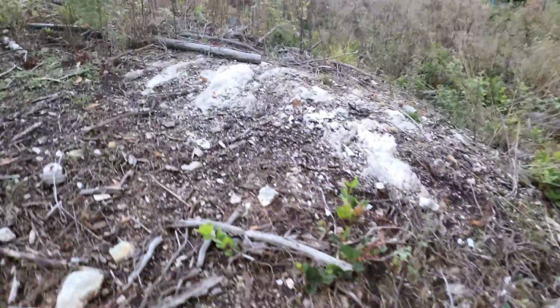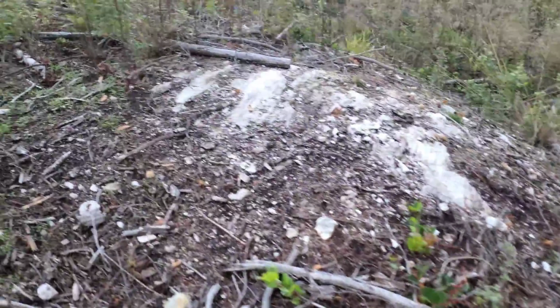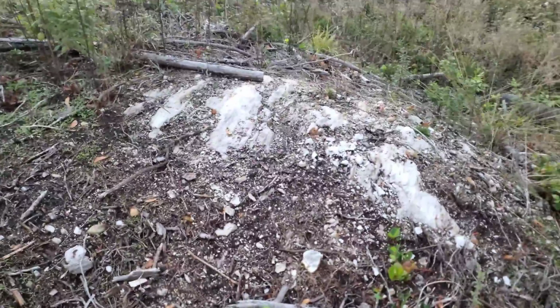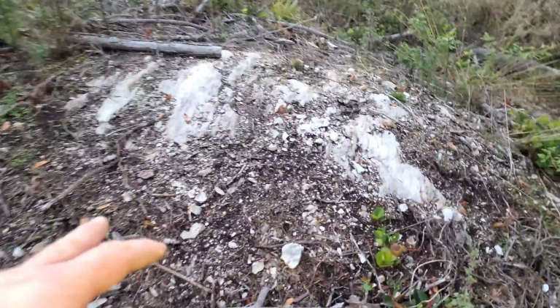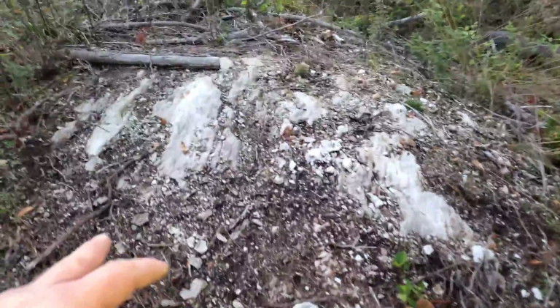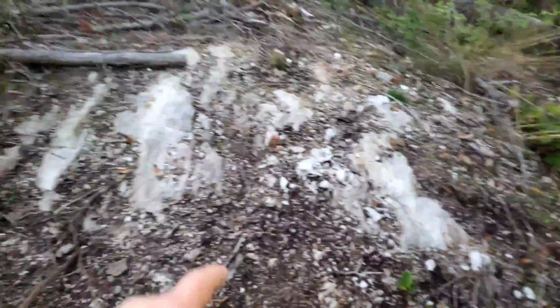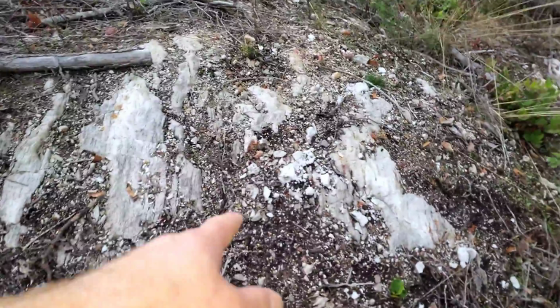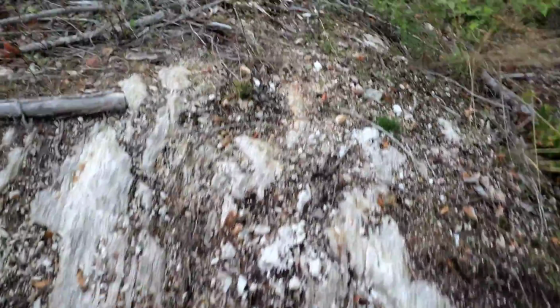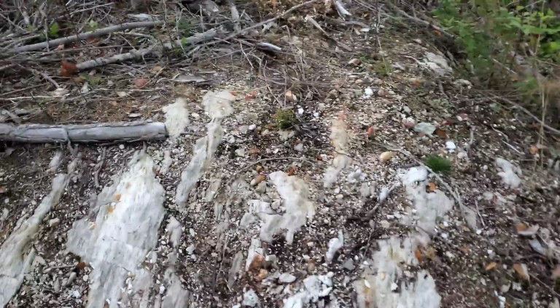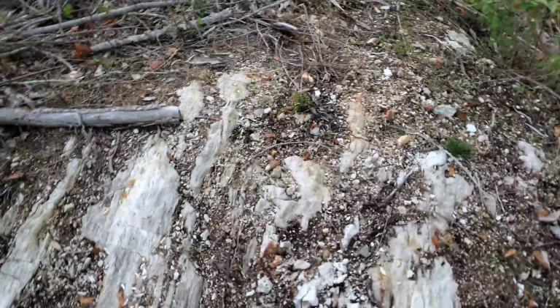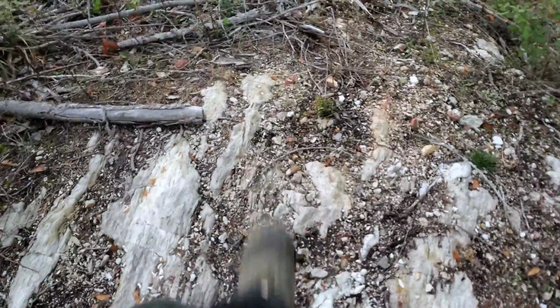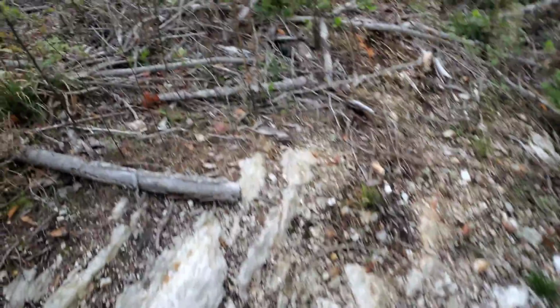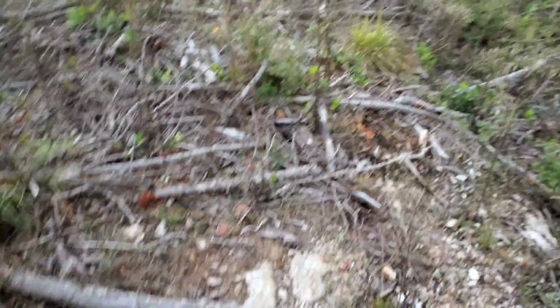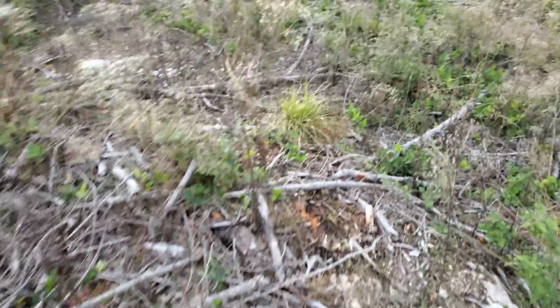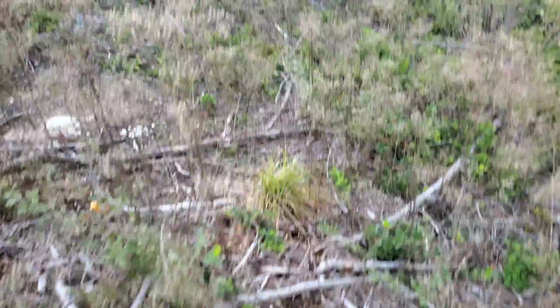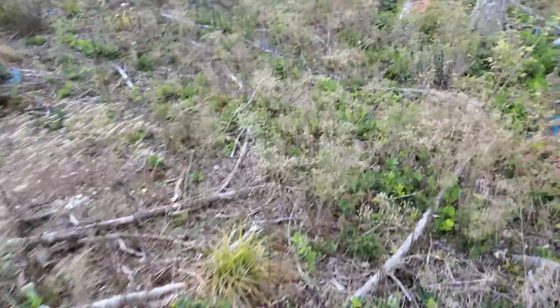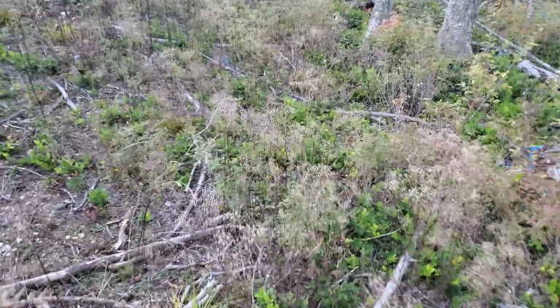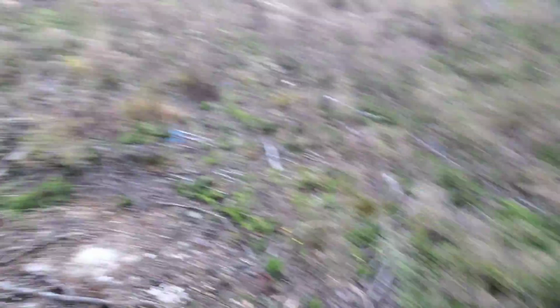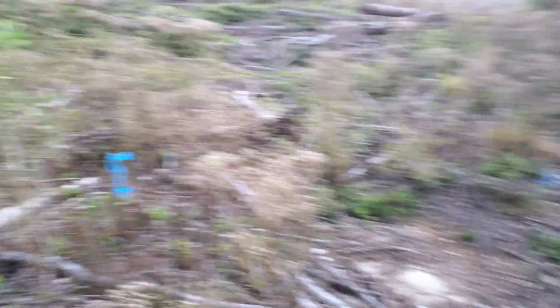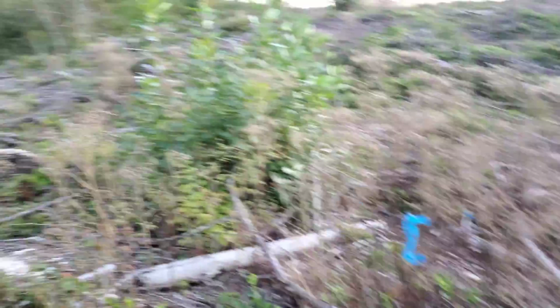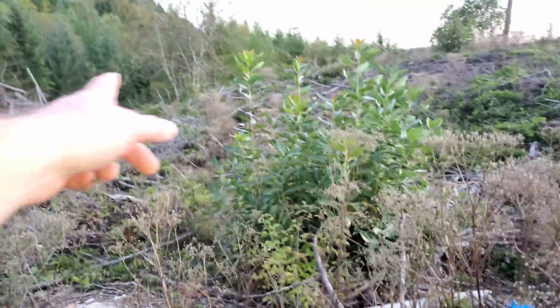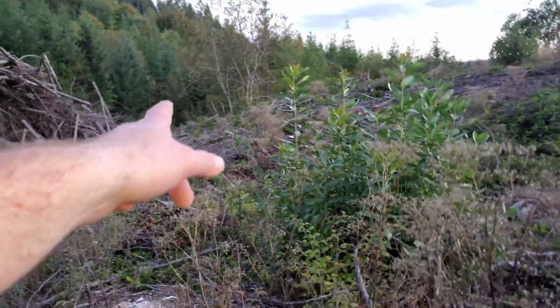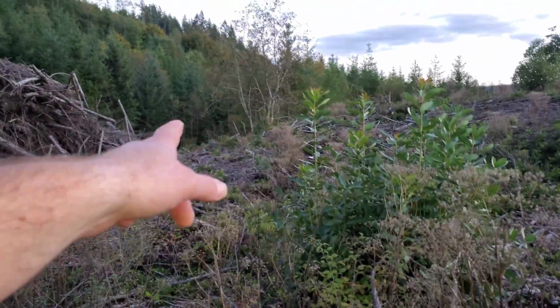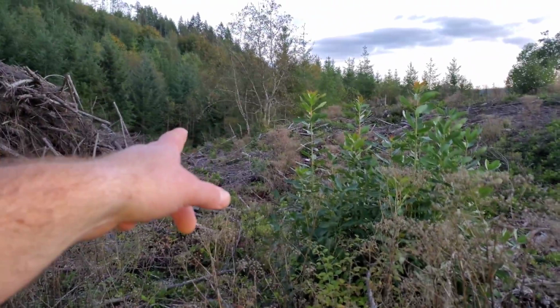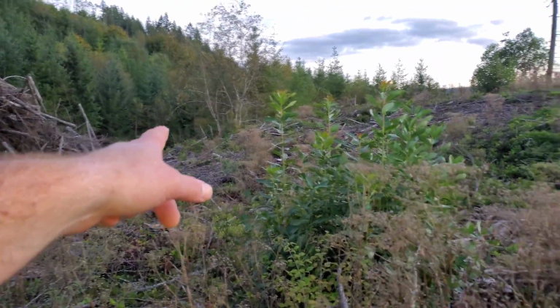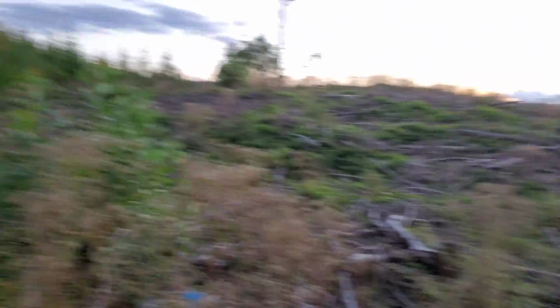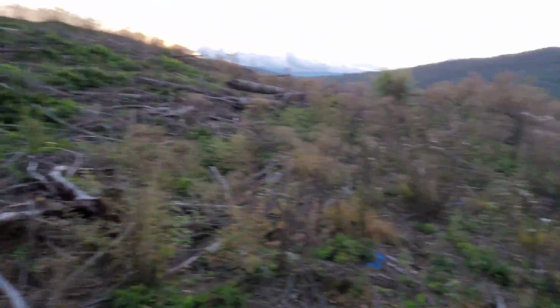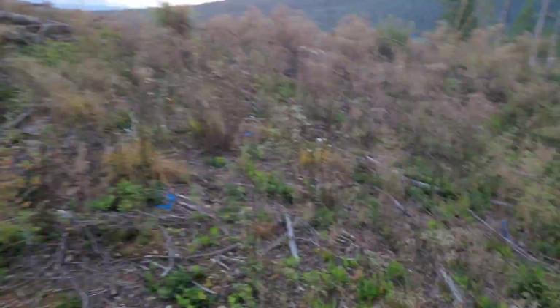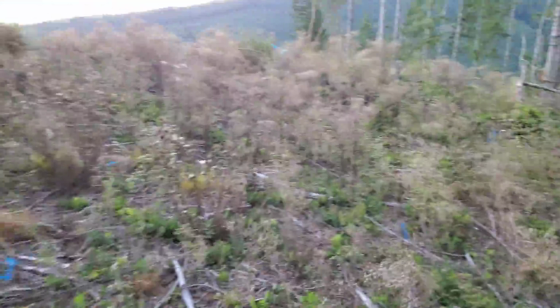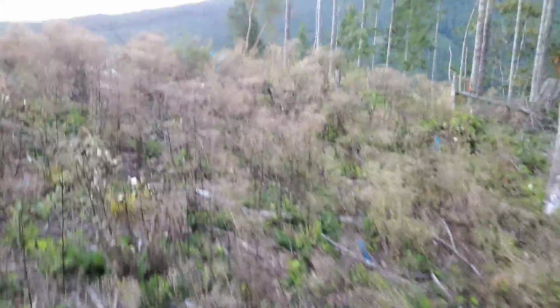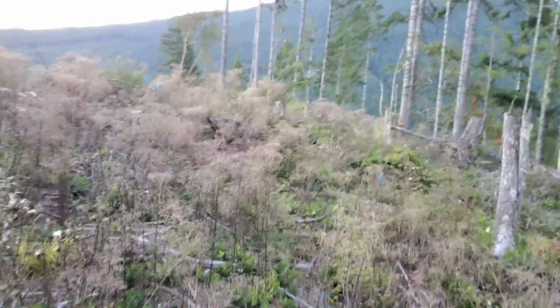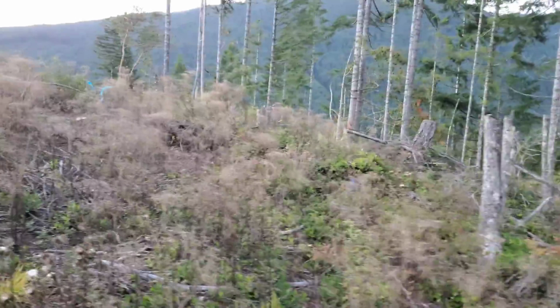Here you have schists. You have a little bit of a quartz vein right here with nothing in it. And I'm about 30 meters away from your siliceous host rock.